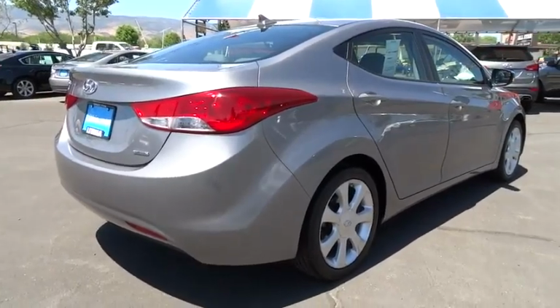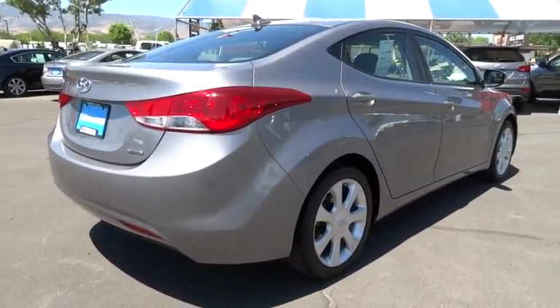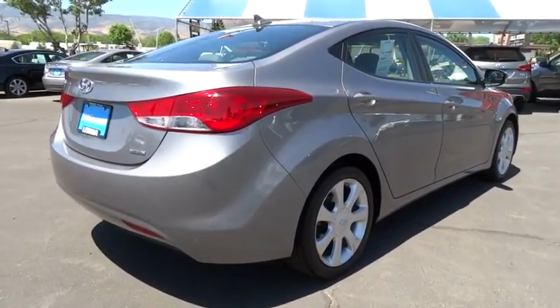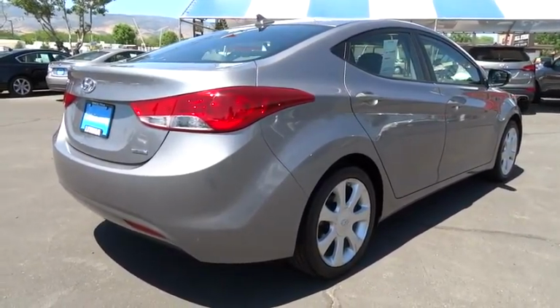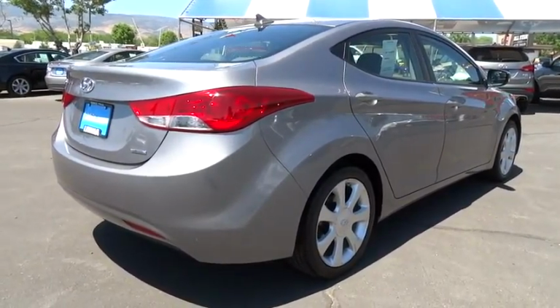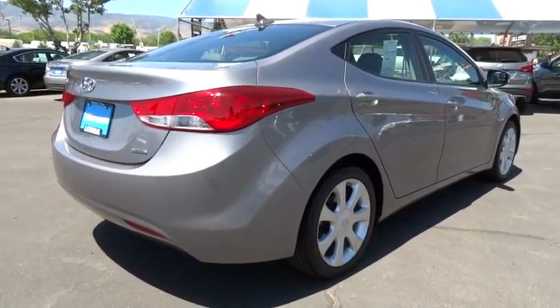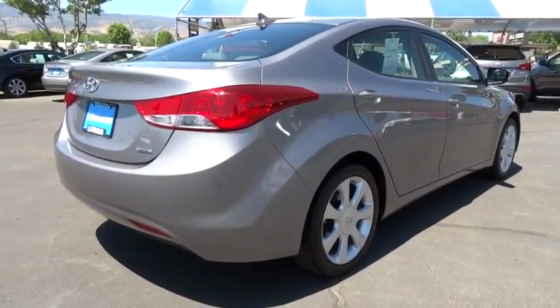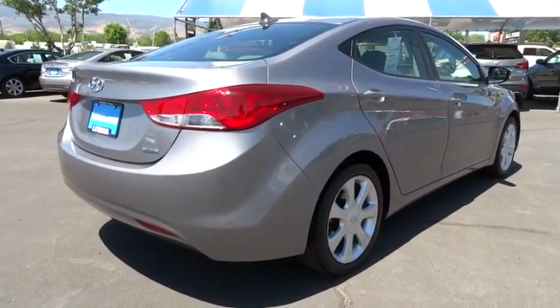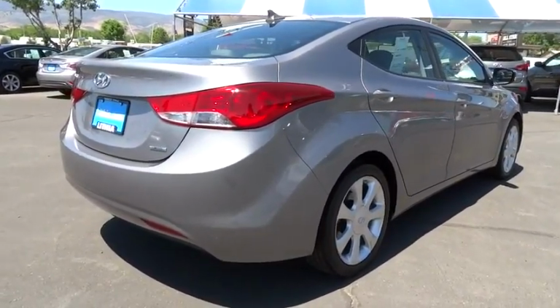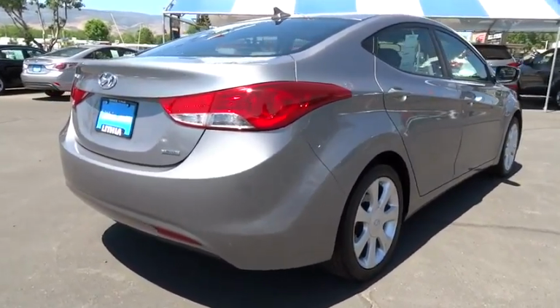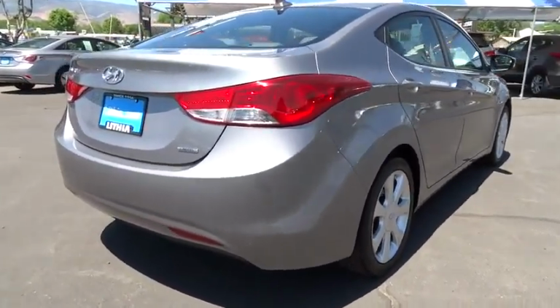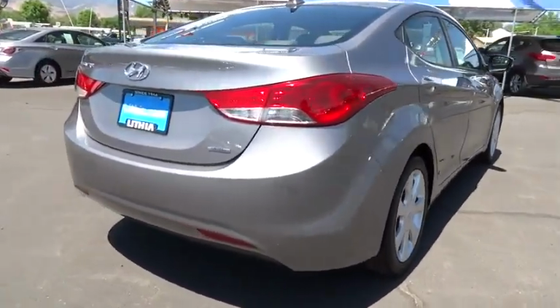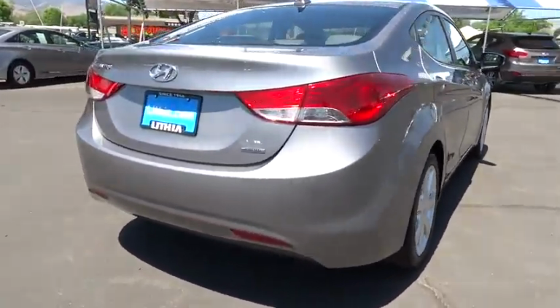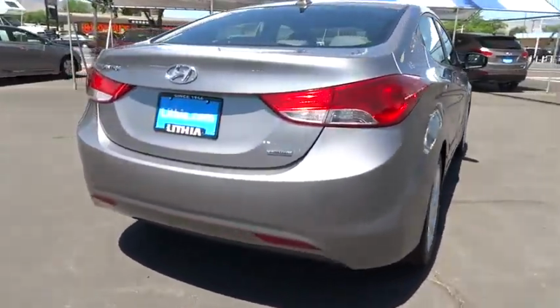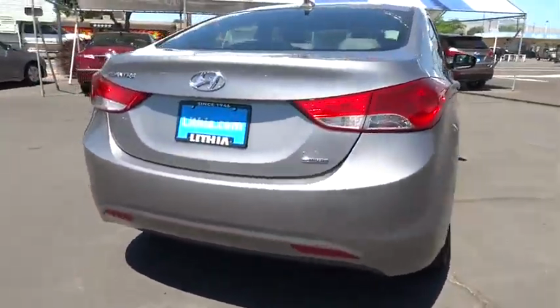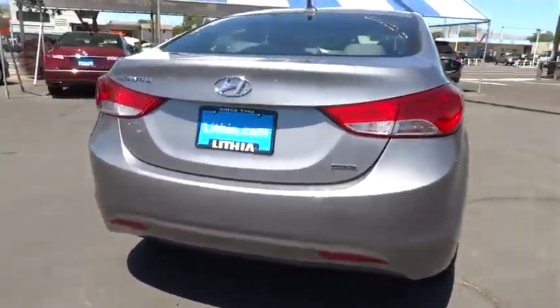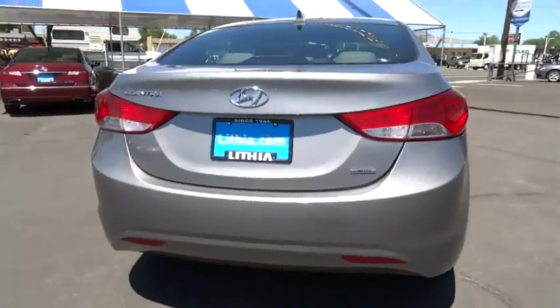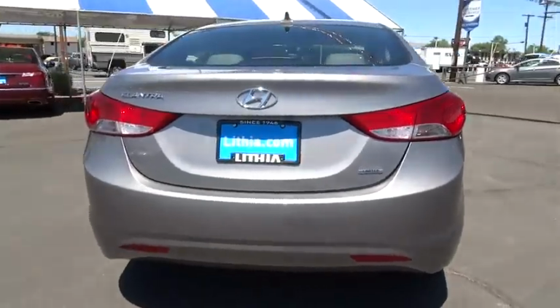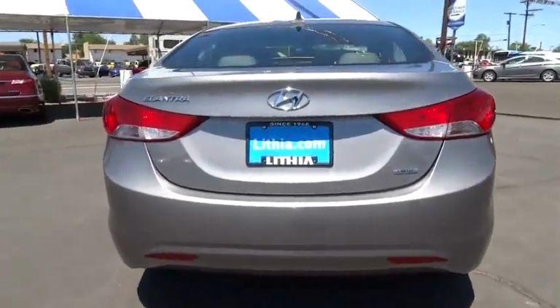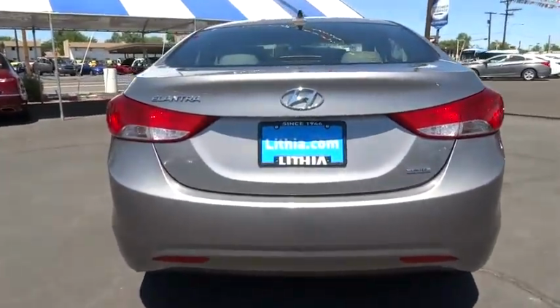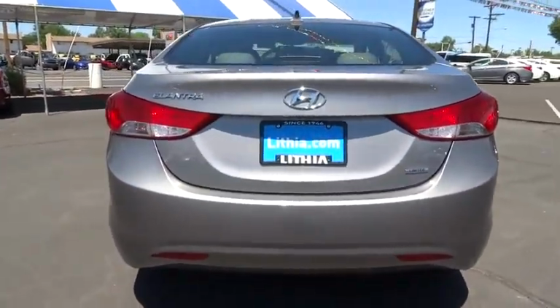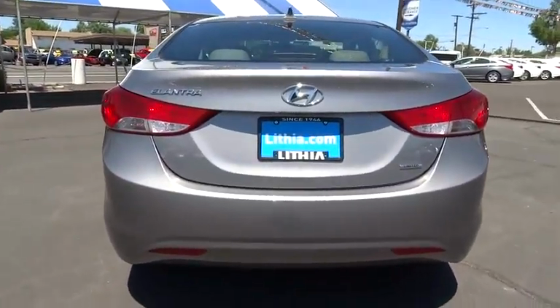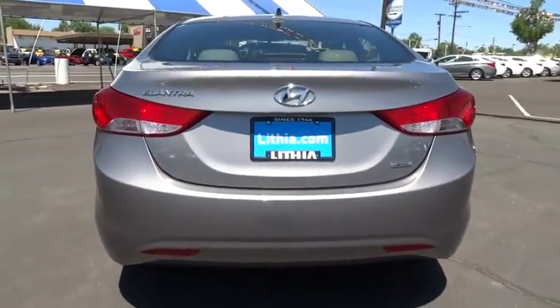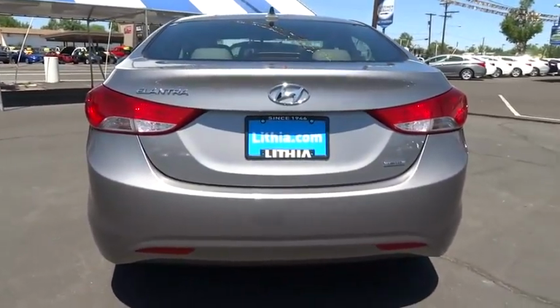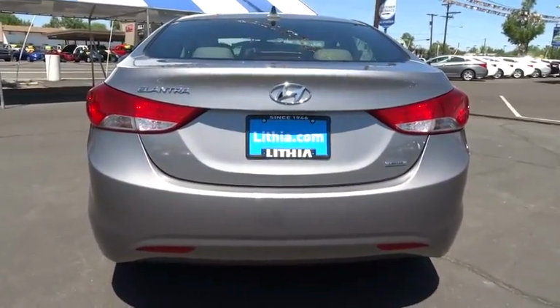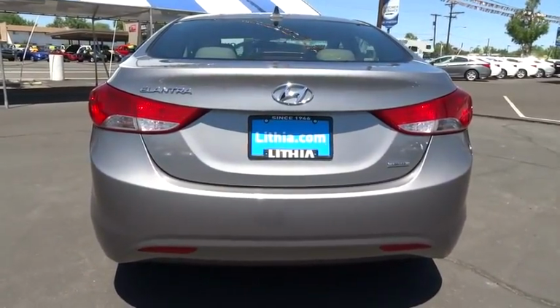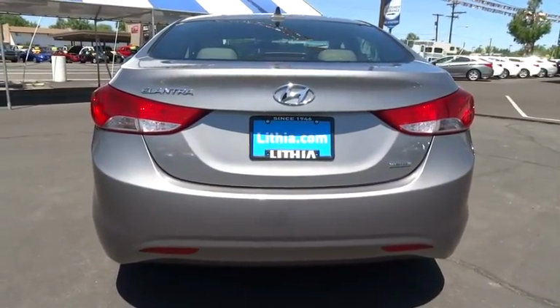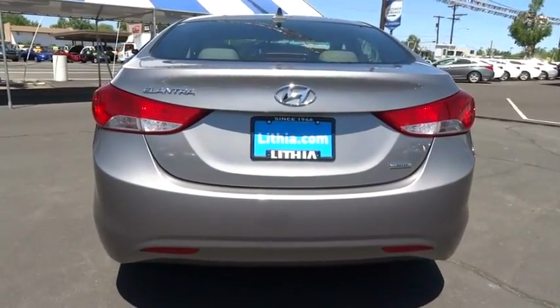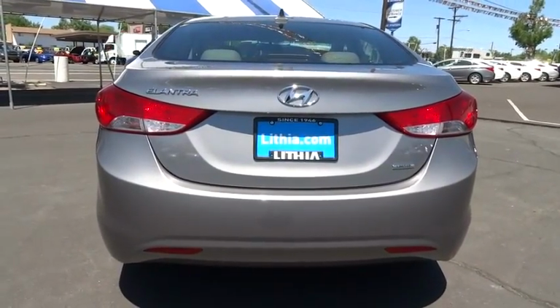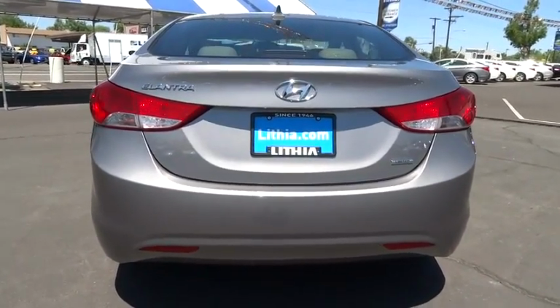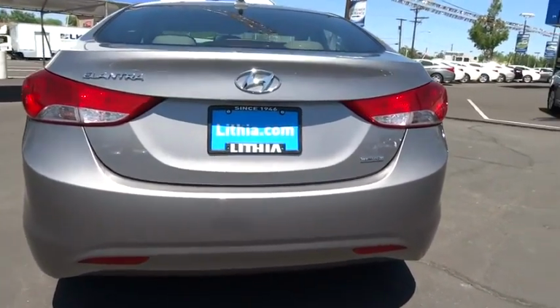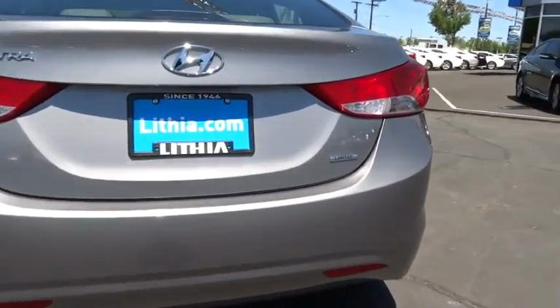This vehicle has less than 45,000 miles. A vehicle like this doesn't come along every day. Come in and get it before someone else does.